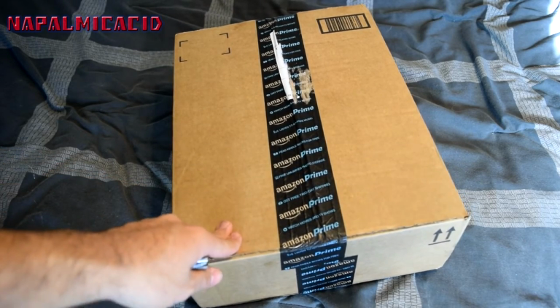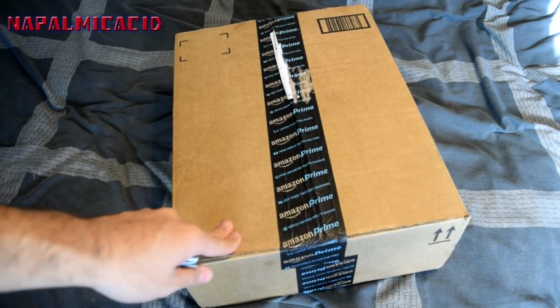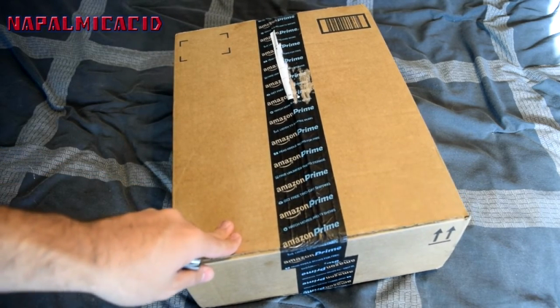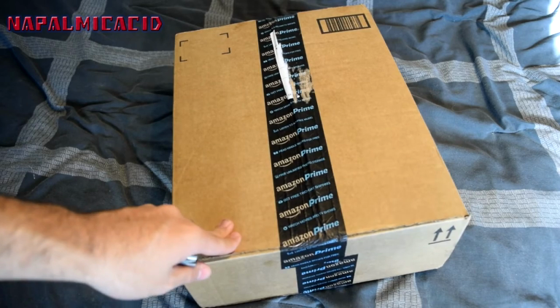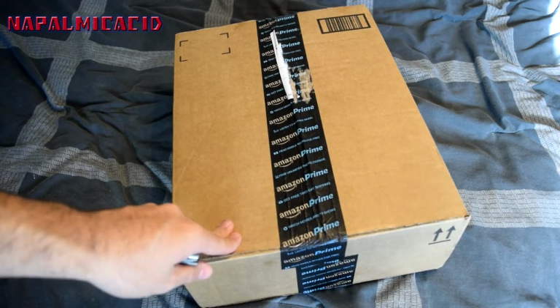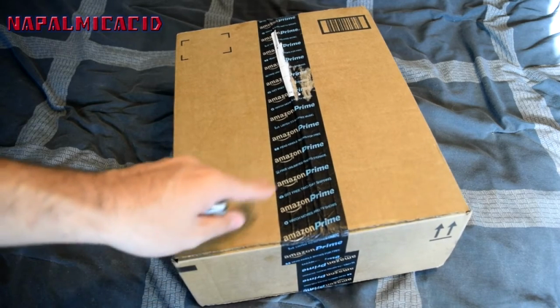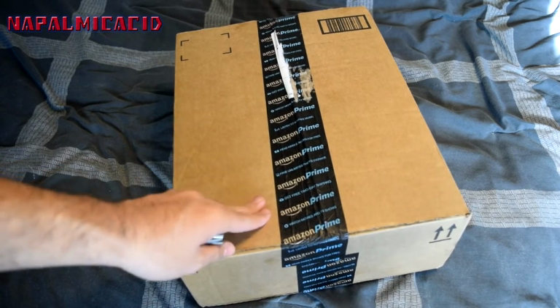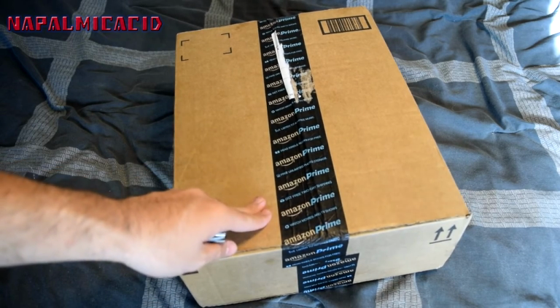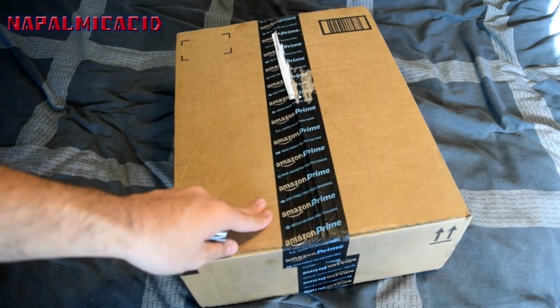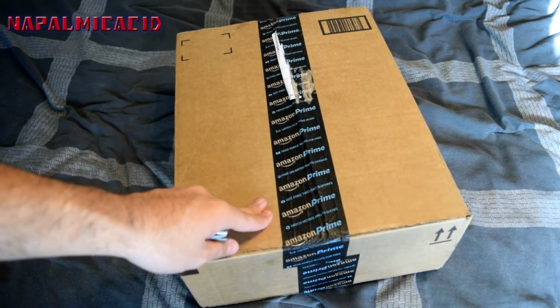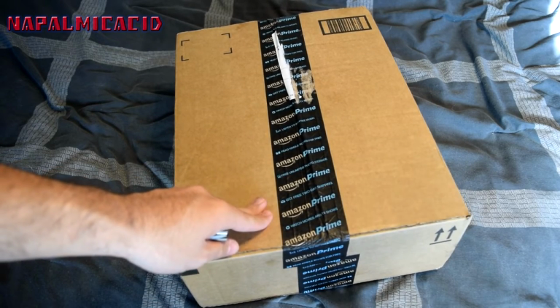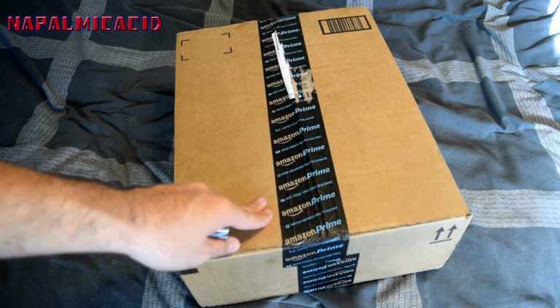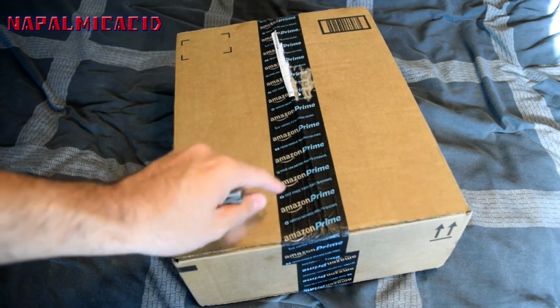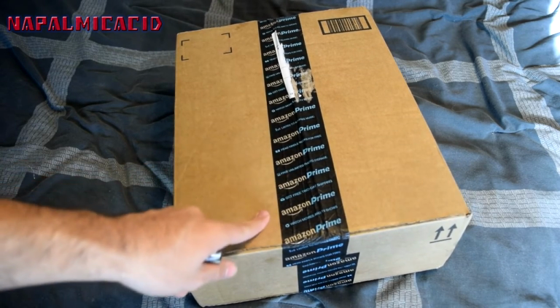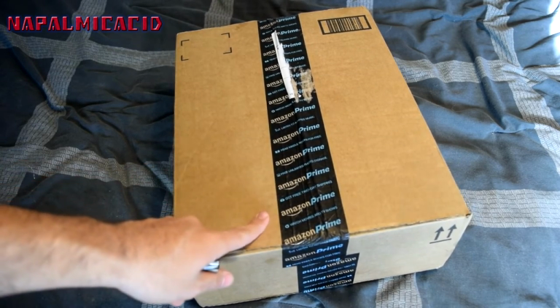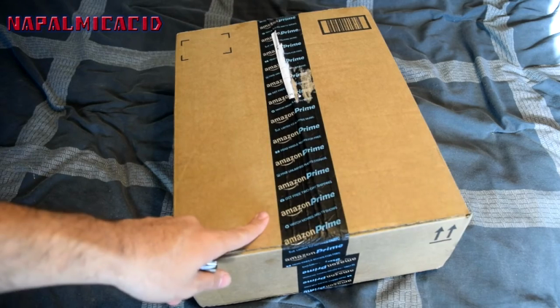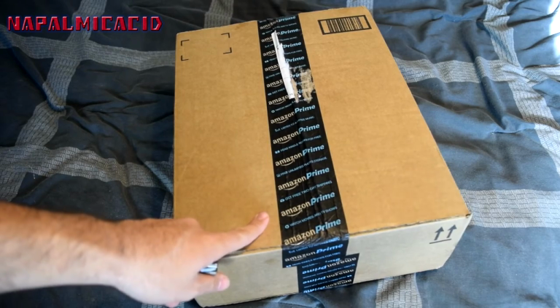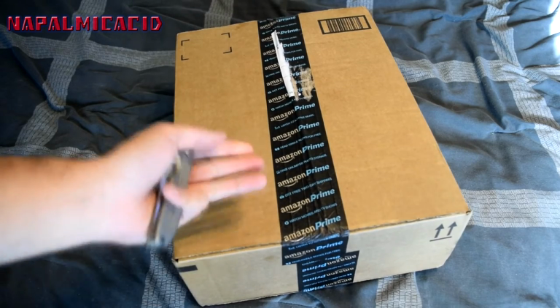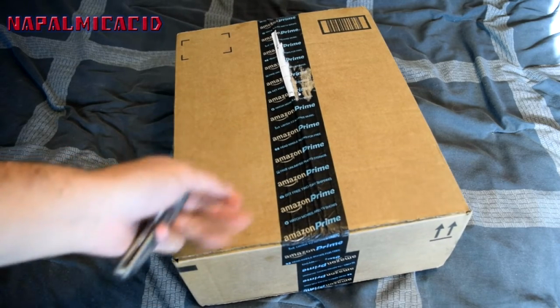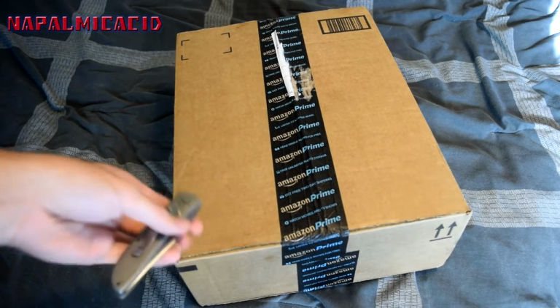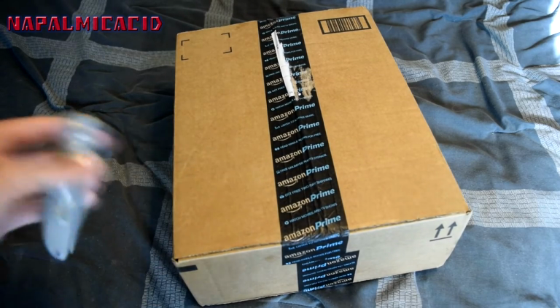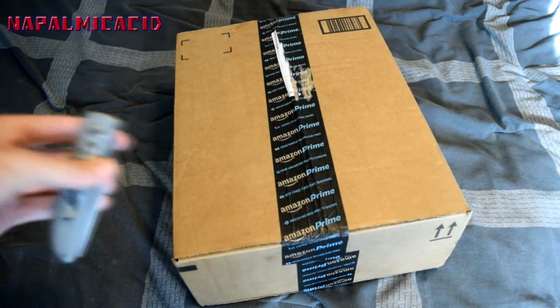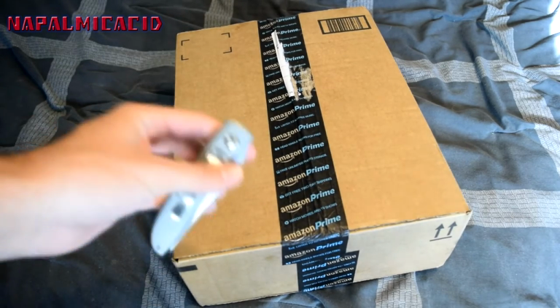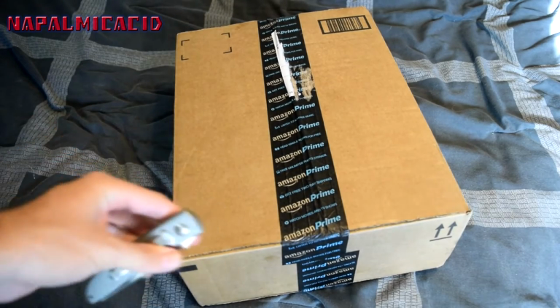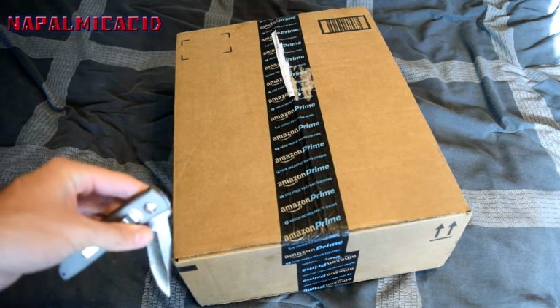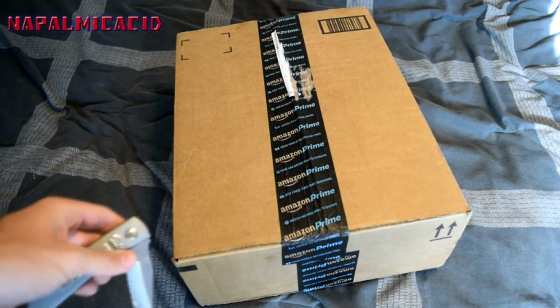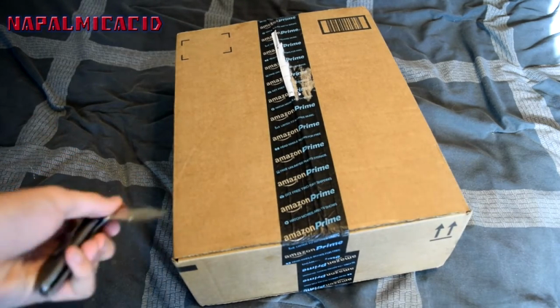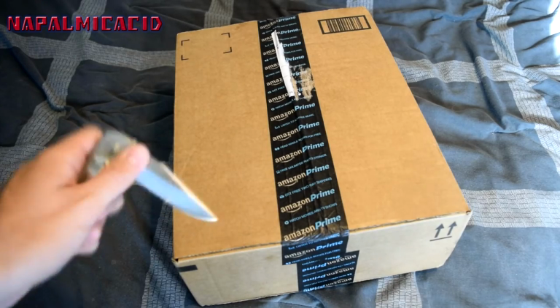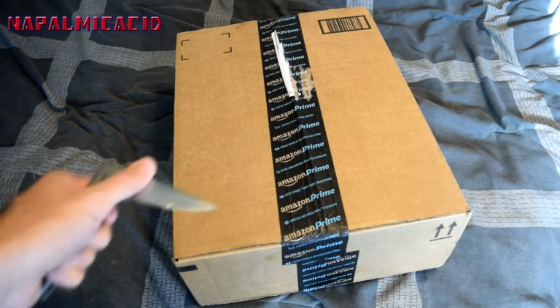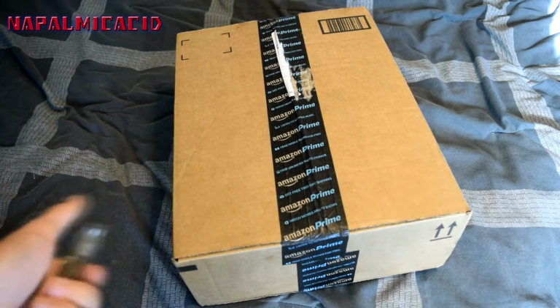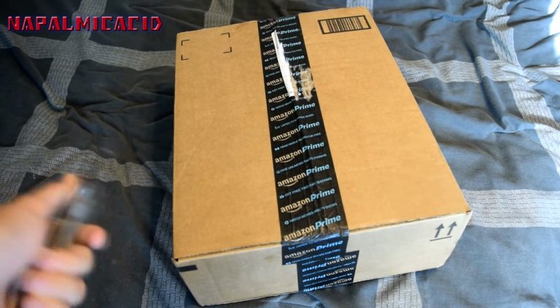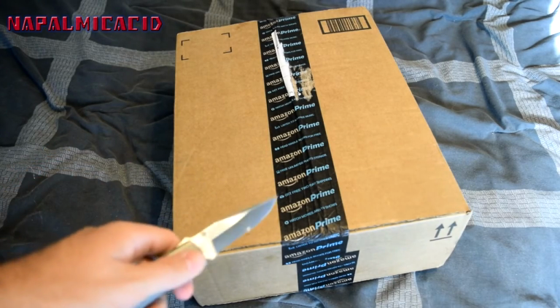I just went on Amazon today and saw another seller has it for $17 with free shipping, and I think Walmart has it for $22 with tax too. It's about the same price everywhere, give or take $5 — still a good price.